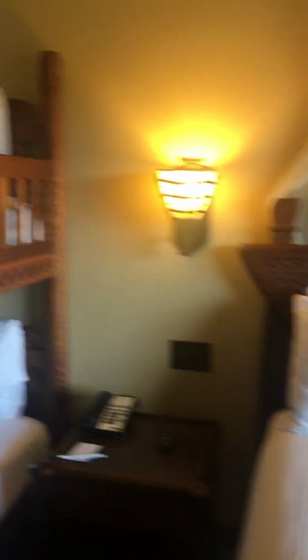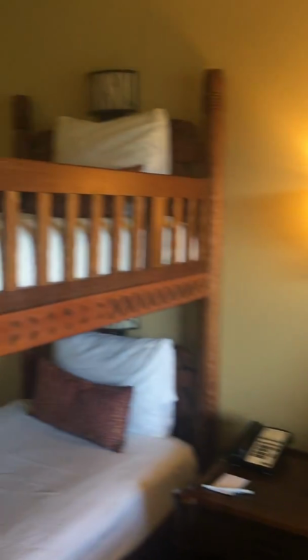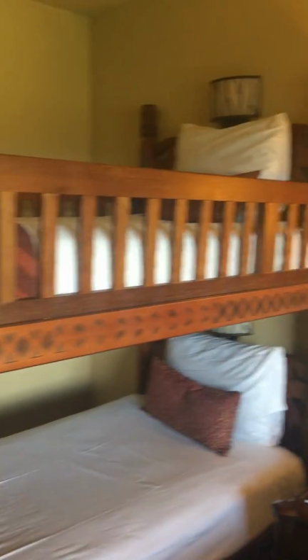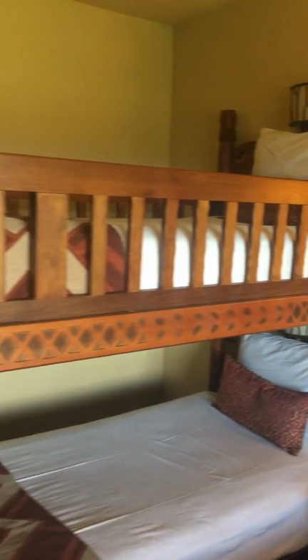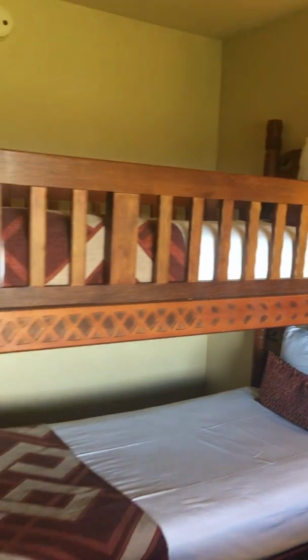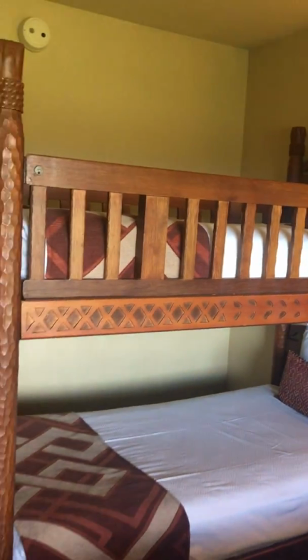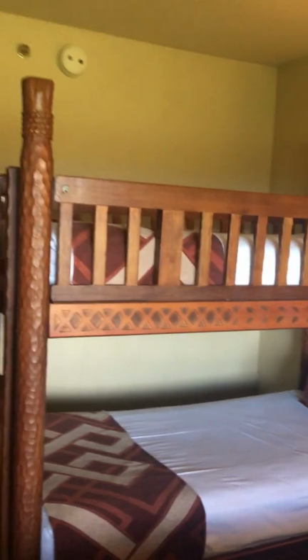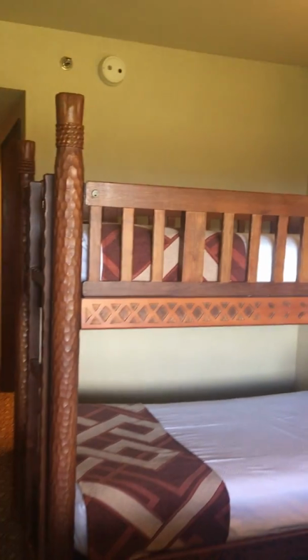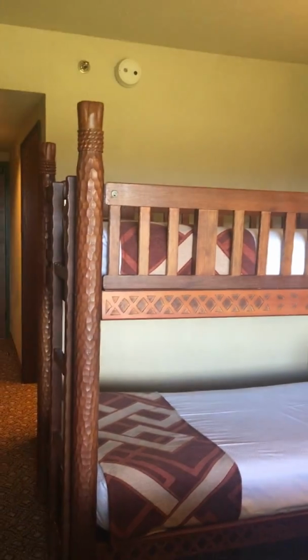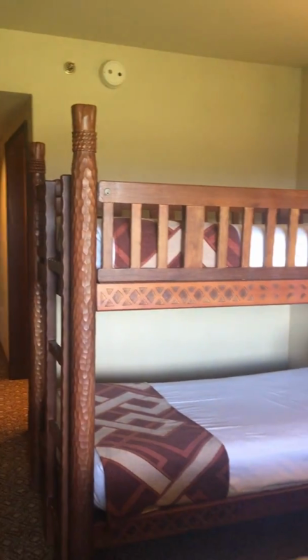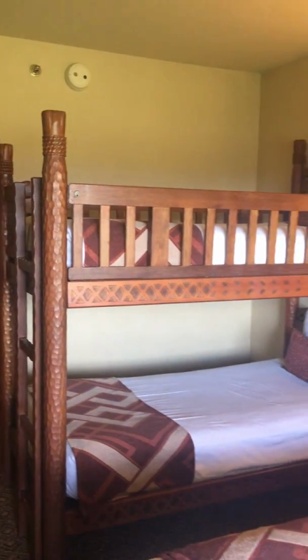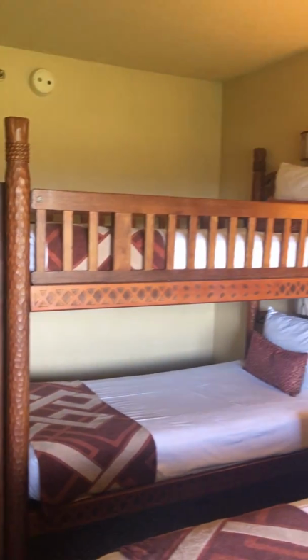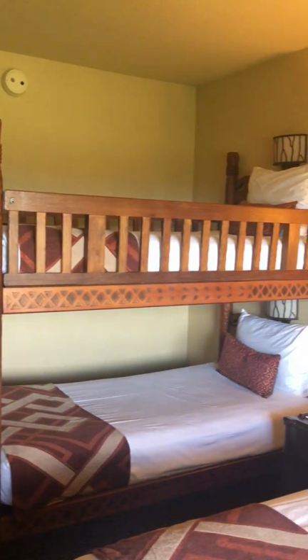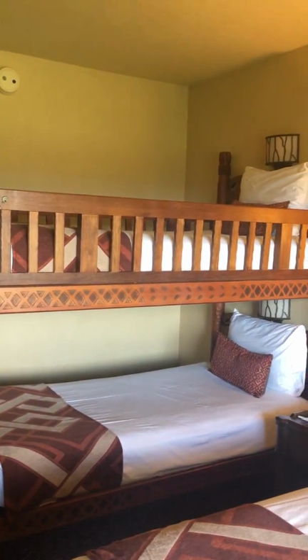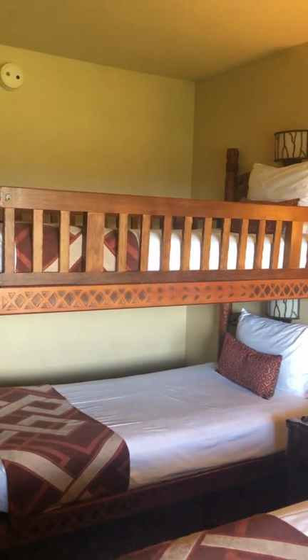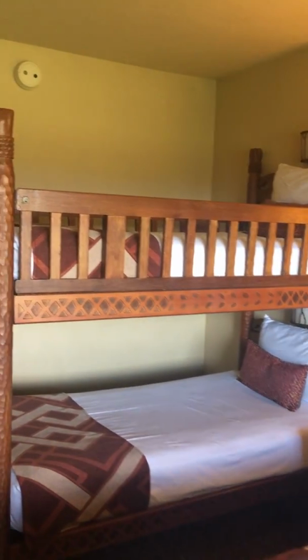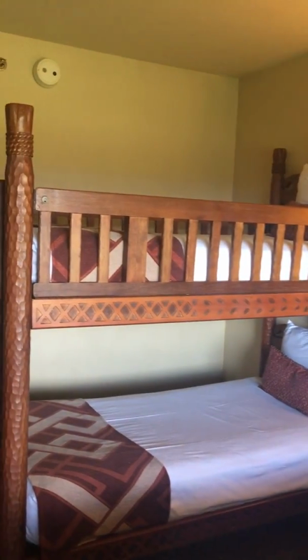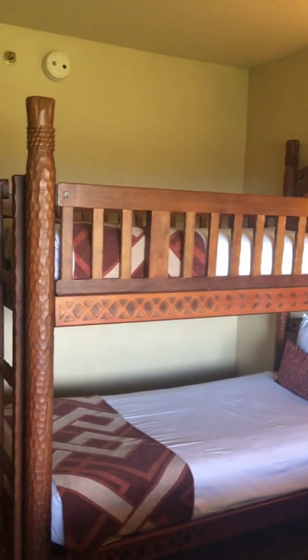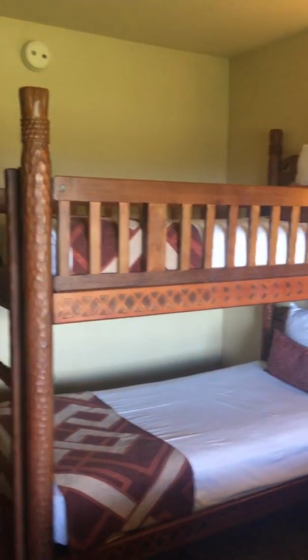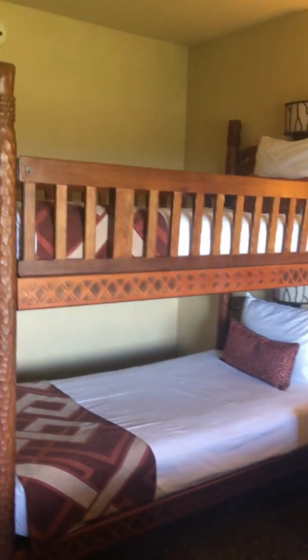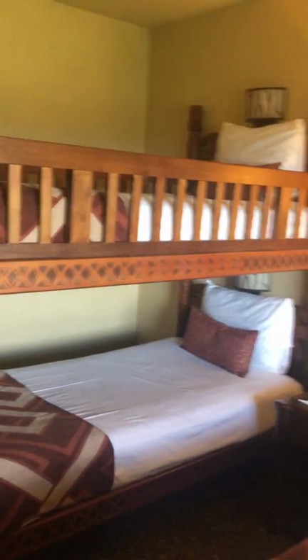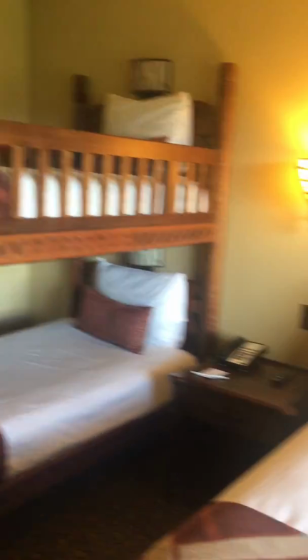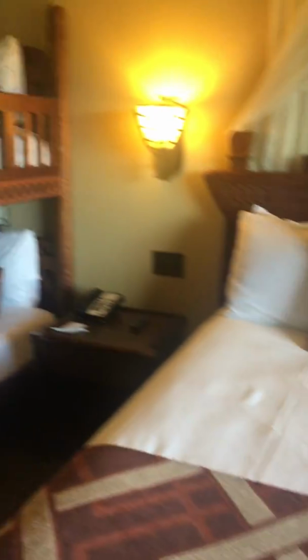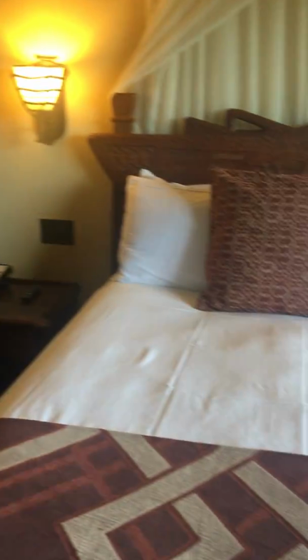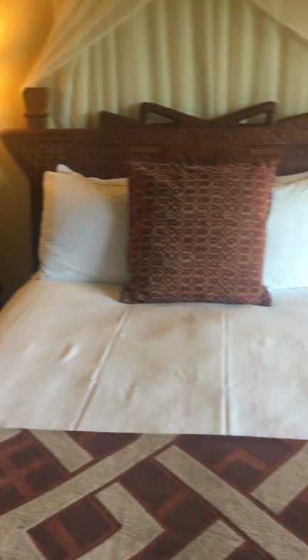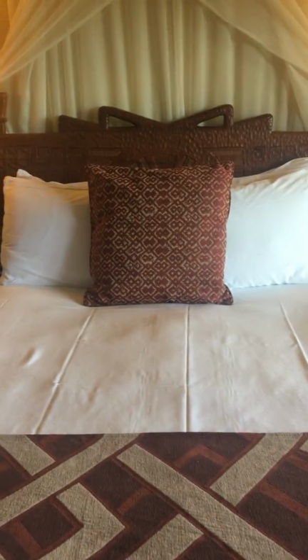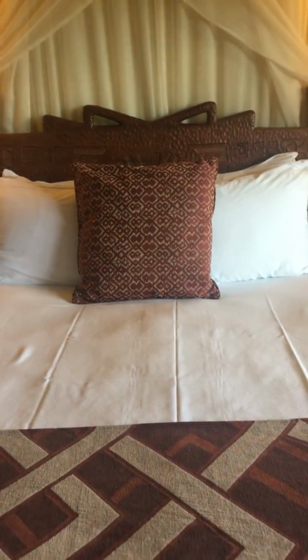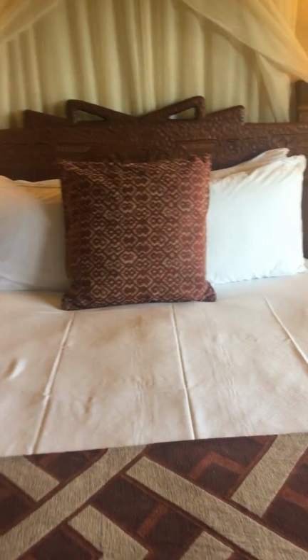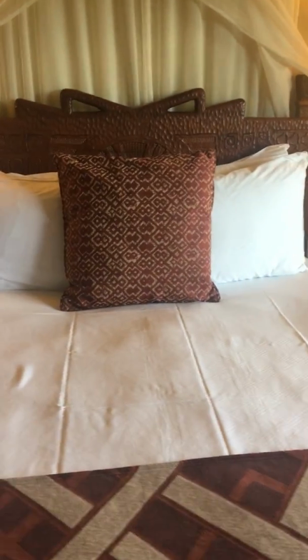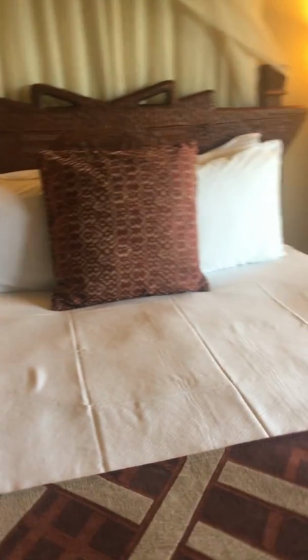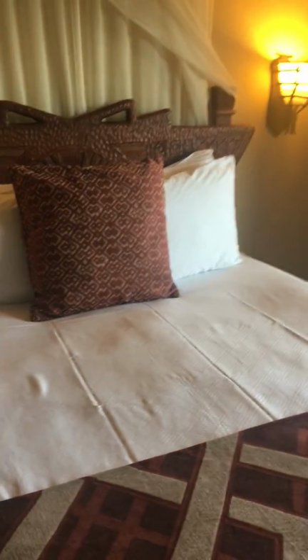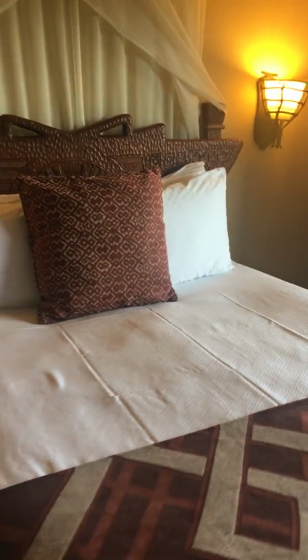This room does have the bunk beds. It does sleep four in here, so you can have two in the bunk bed area. Then you have the queen-size bed over here.